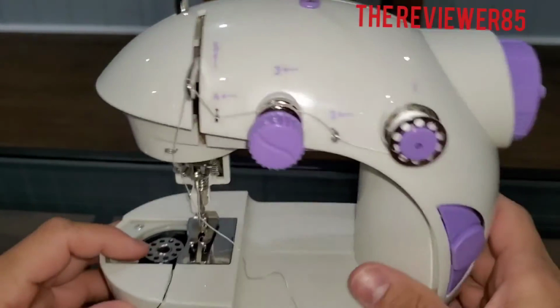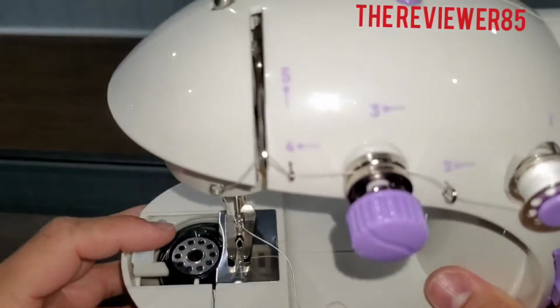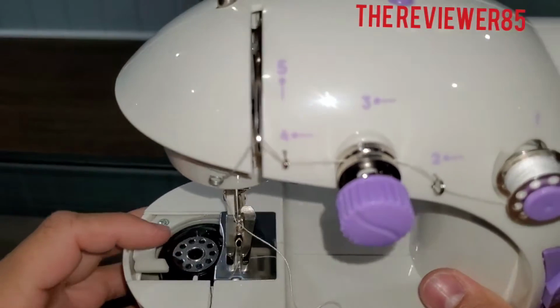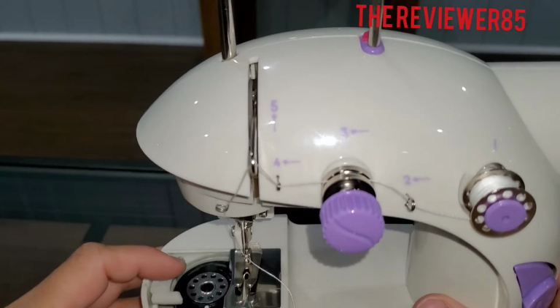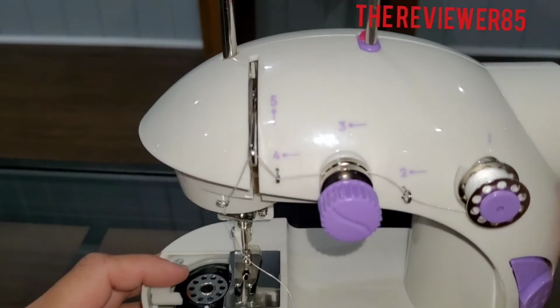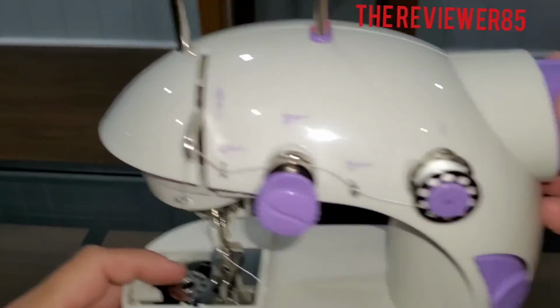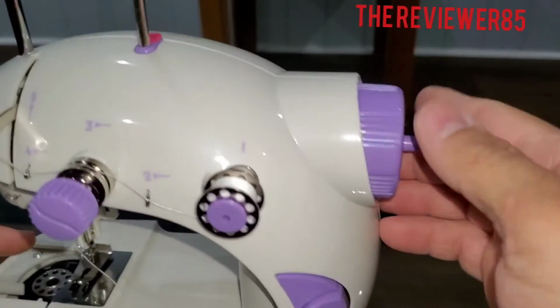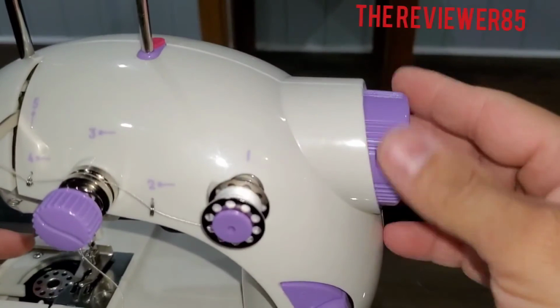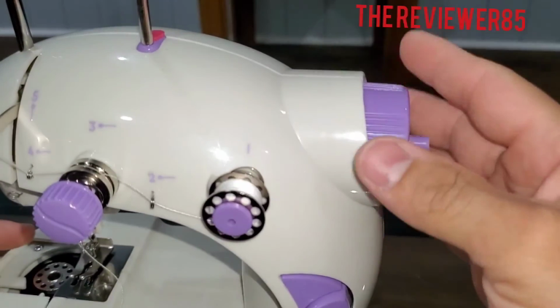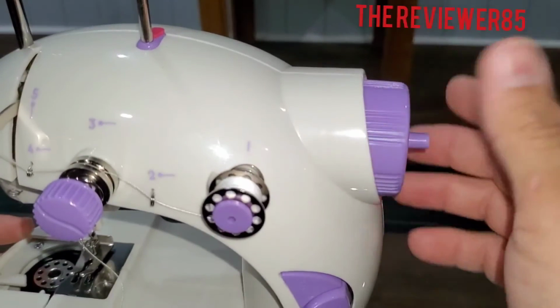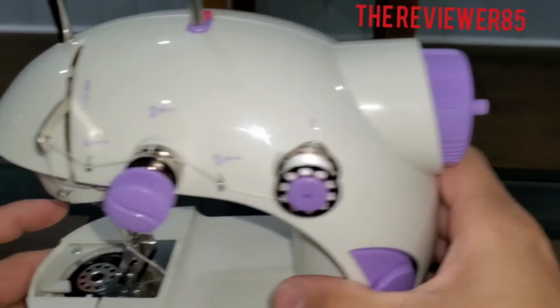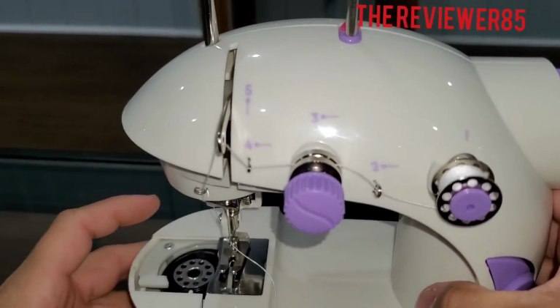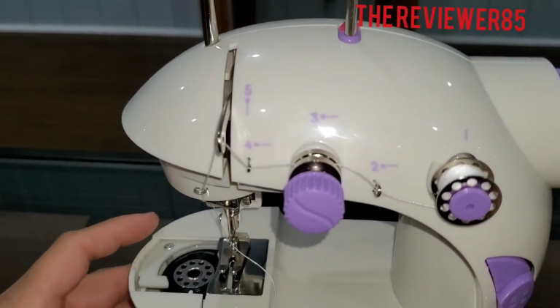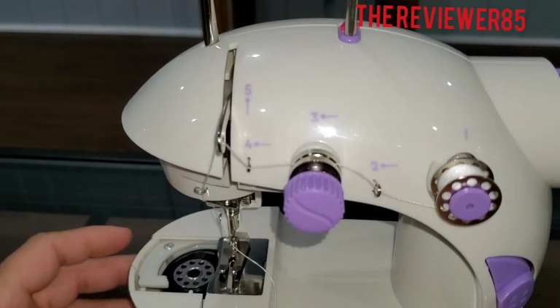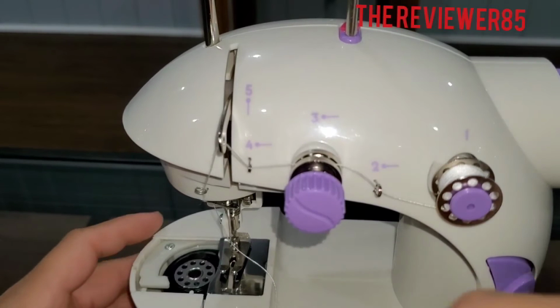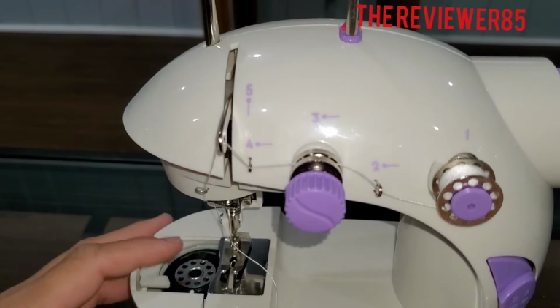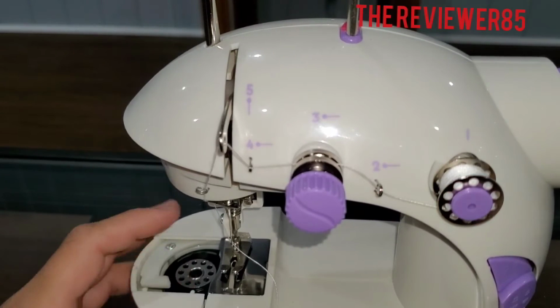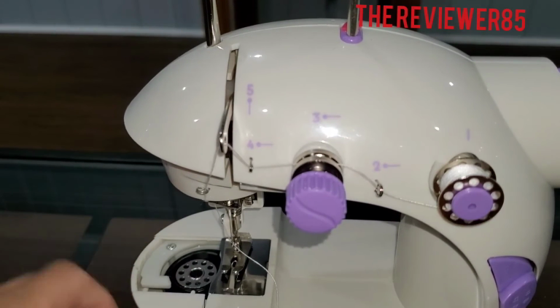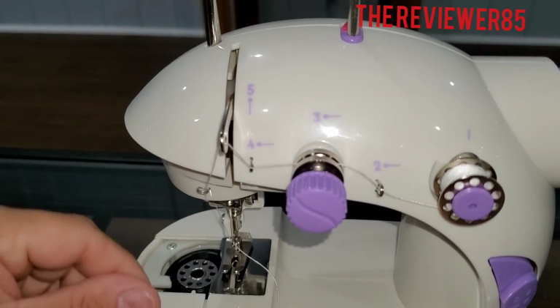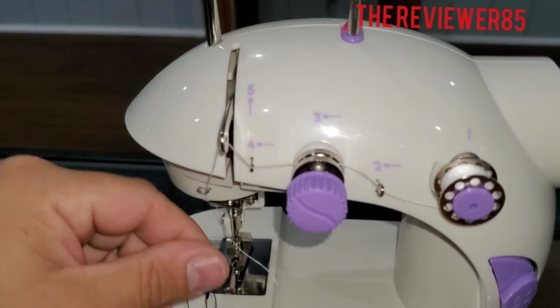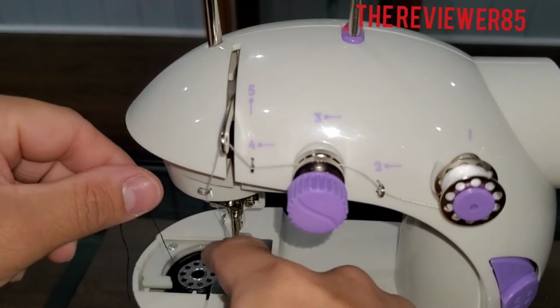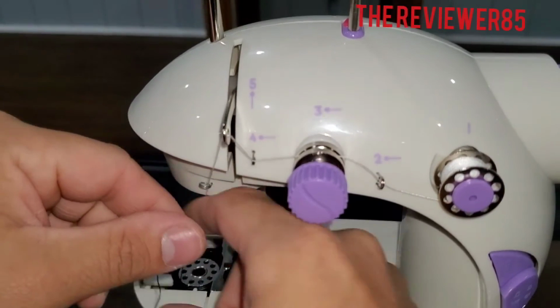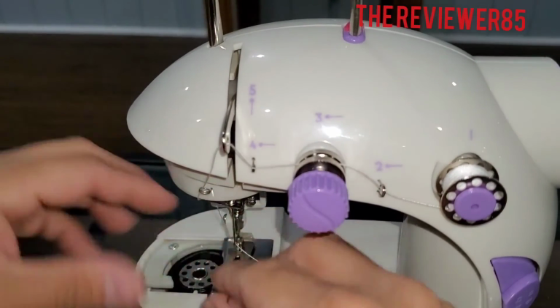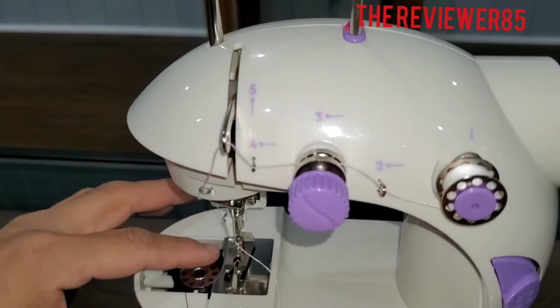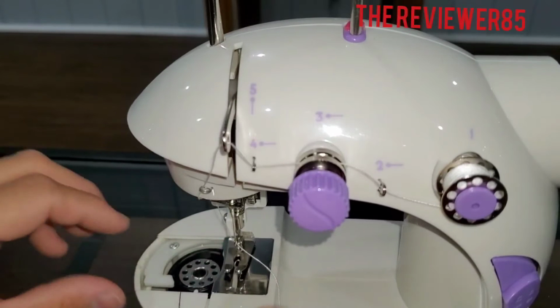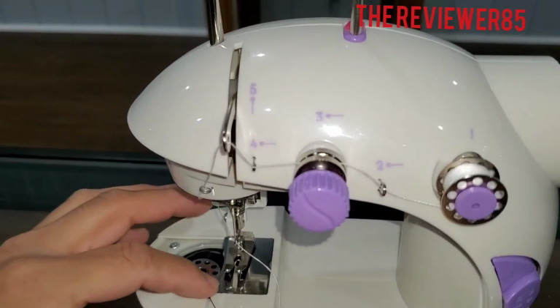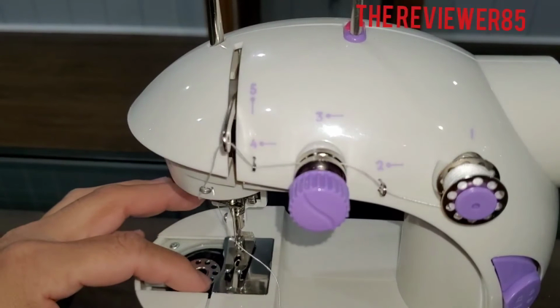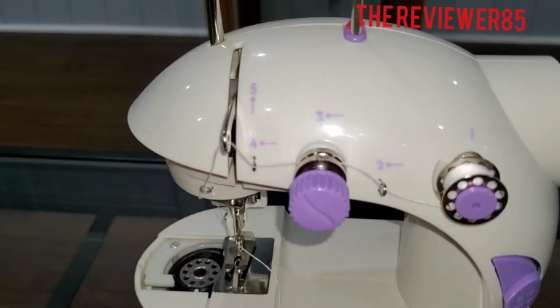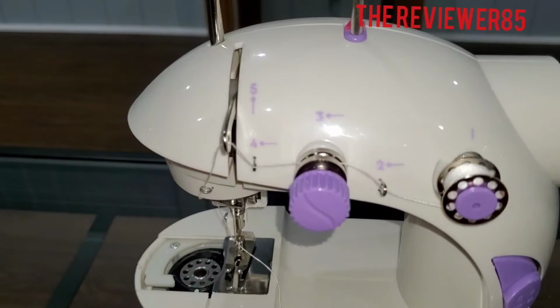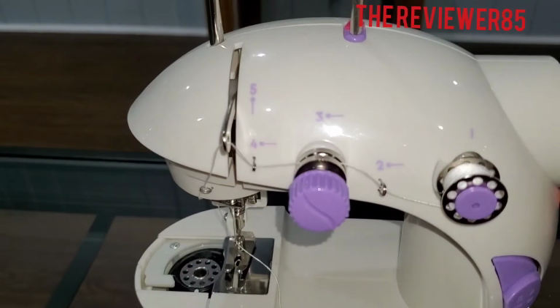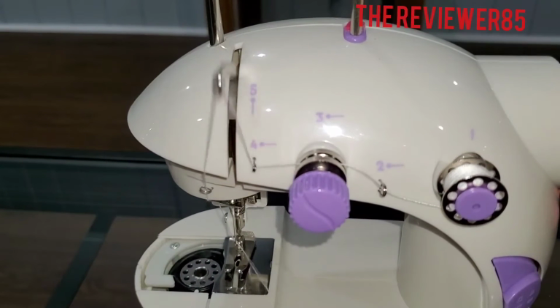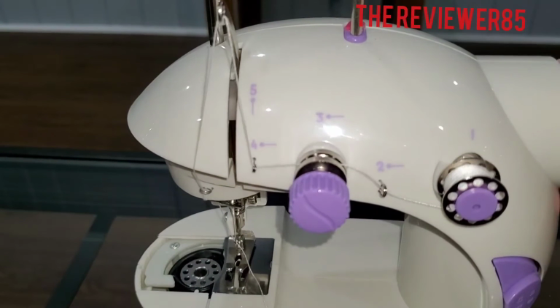The bottom one you have to do counter-clockwise and it will grab the bottom thread. So you put it in, you bring it to this slot right here, and you do counter-clockwise.